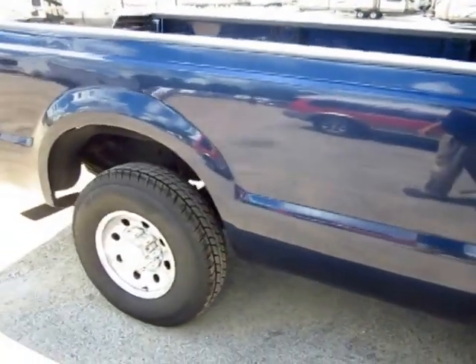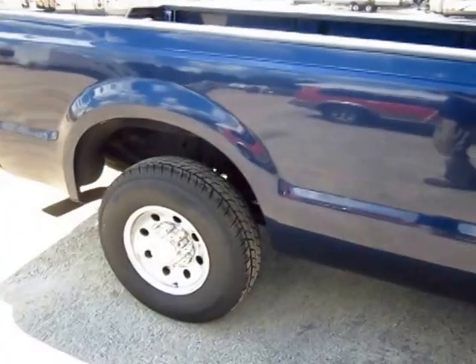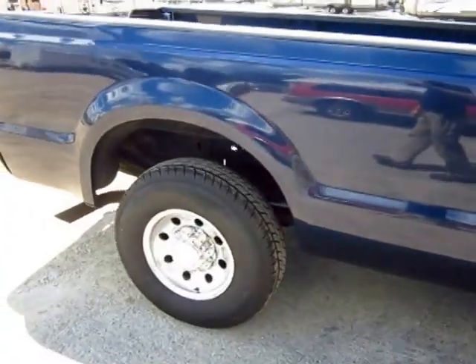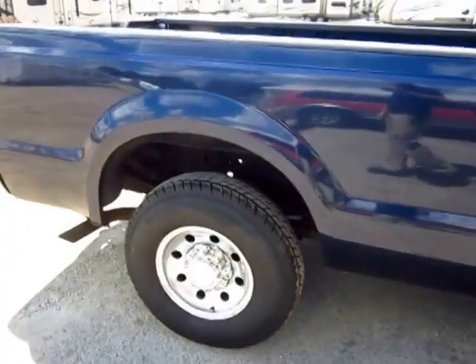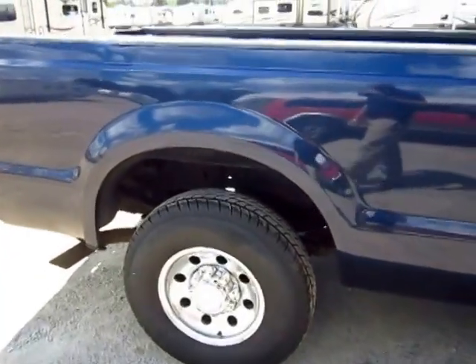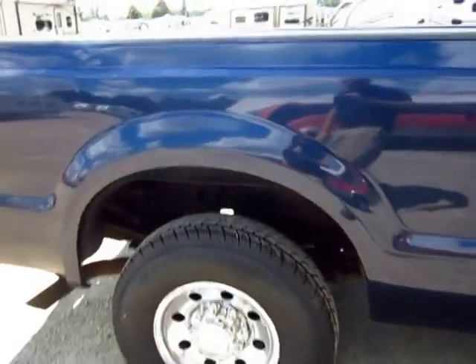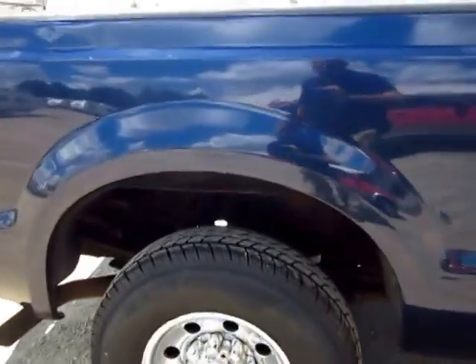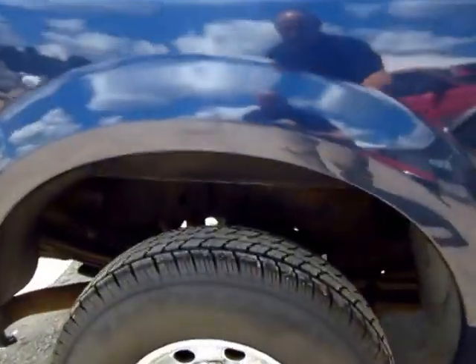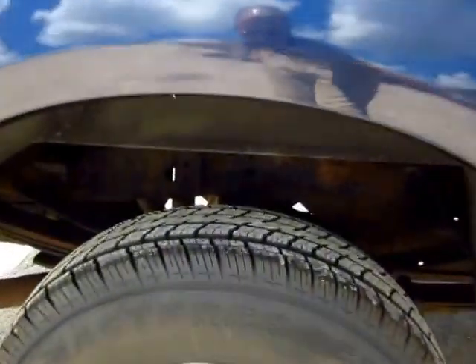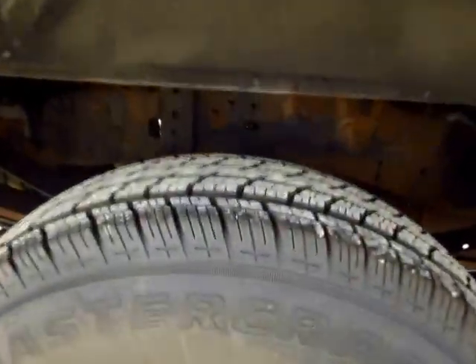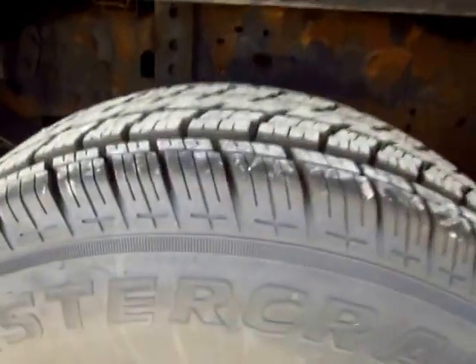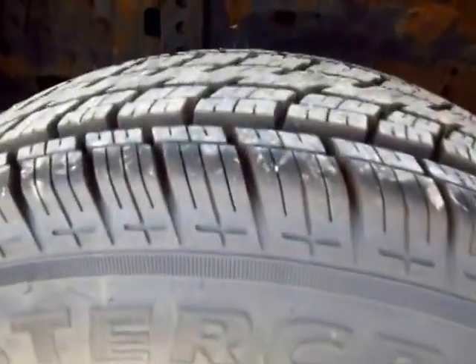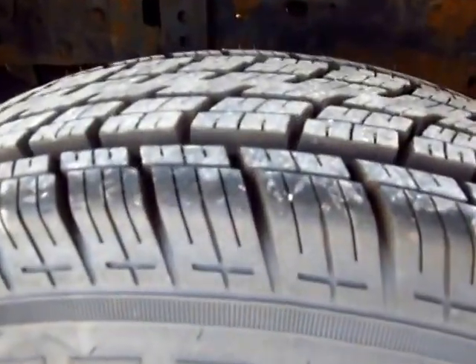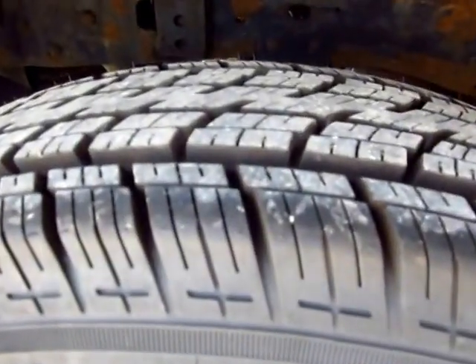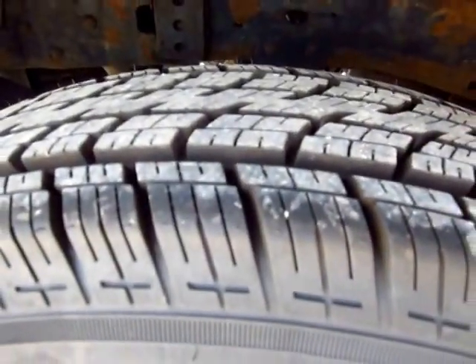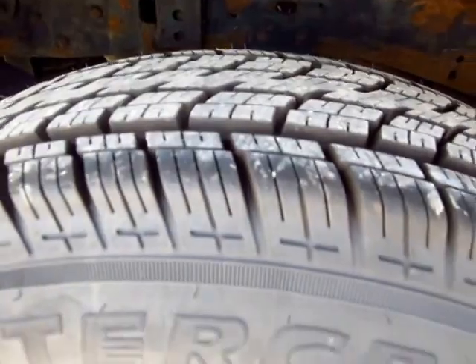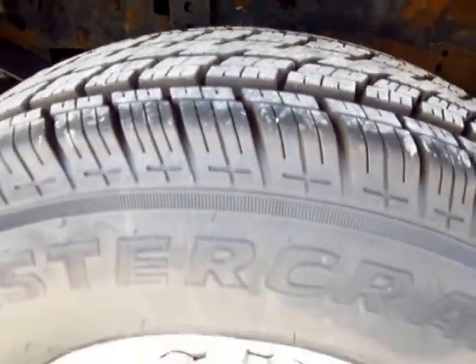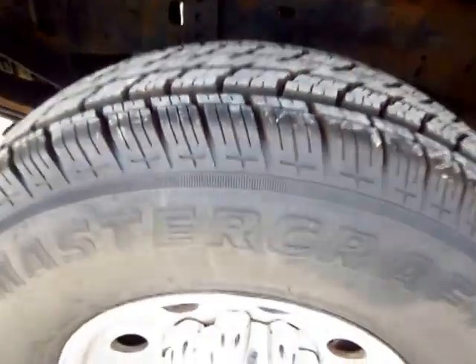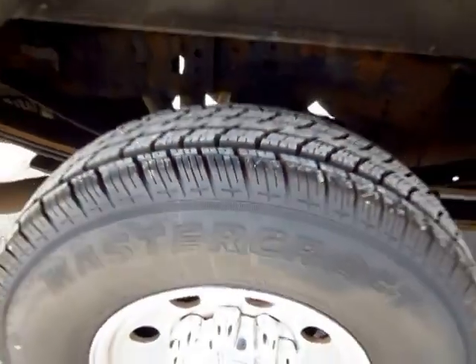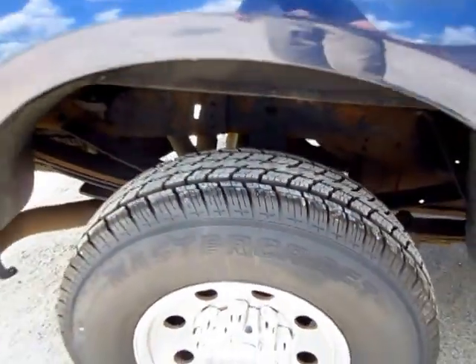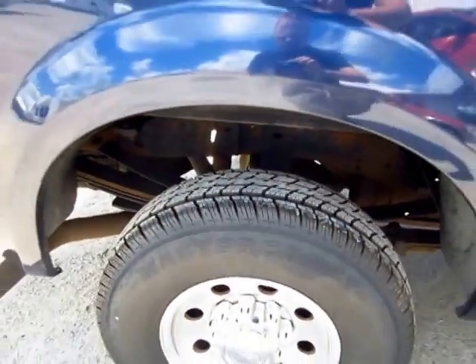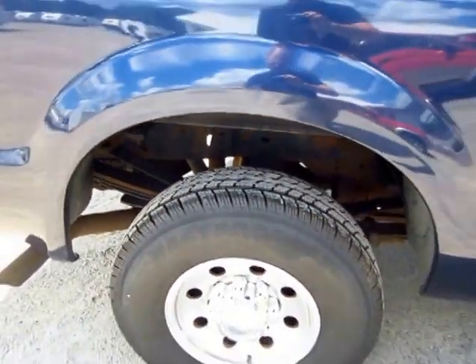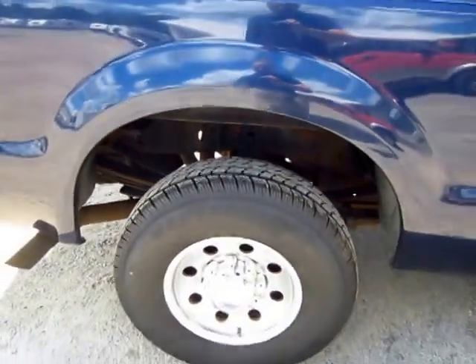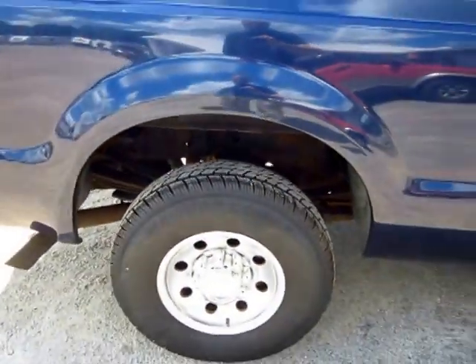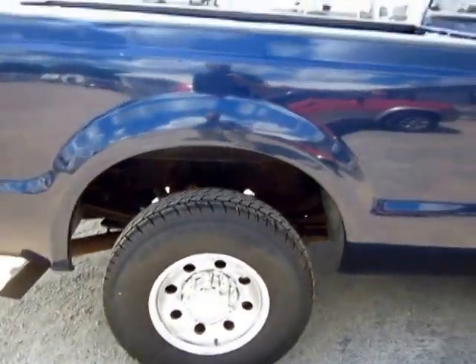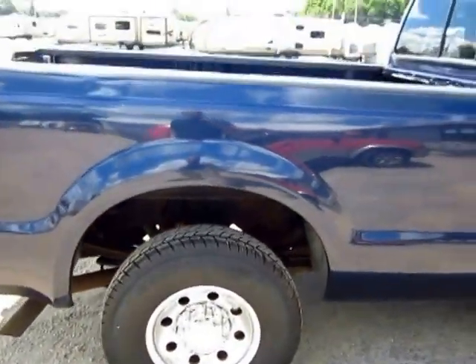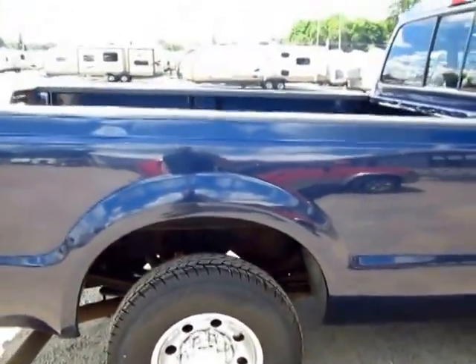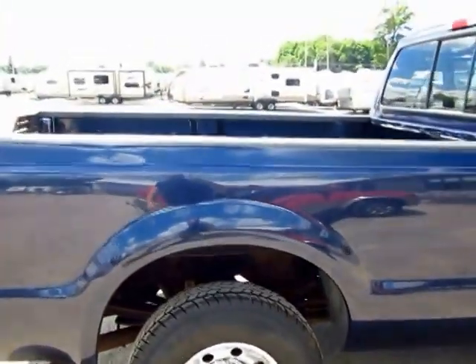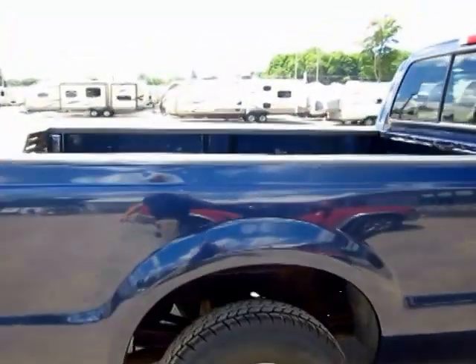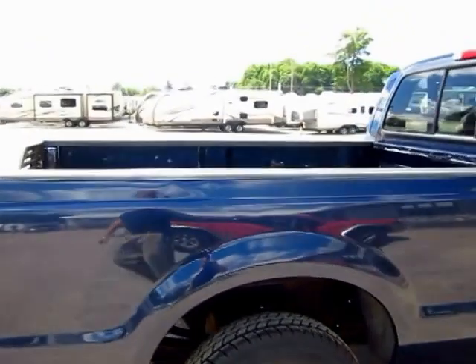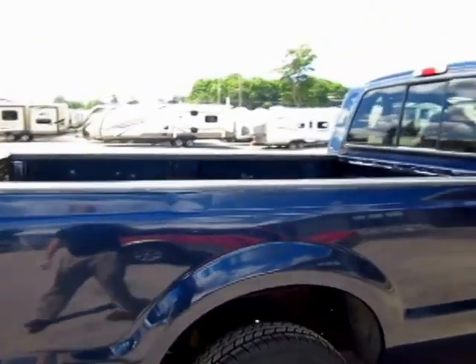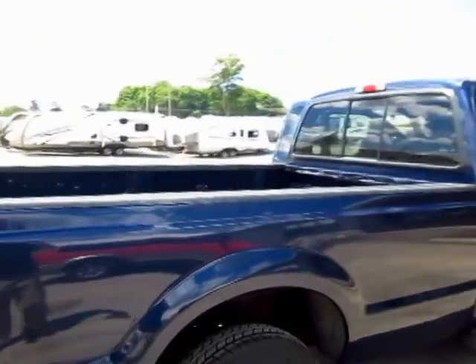The tires look really good — they might be about brand new with a lot of rubber left on those. Nice shiny wheels, and everyone knows chrome makes her faster.